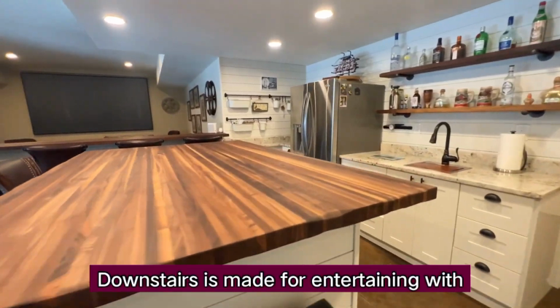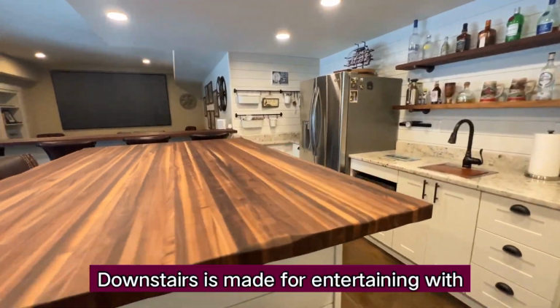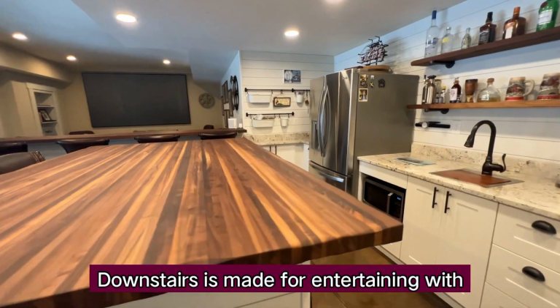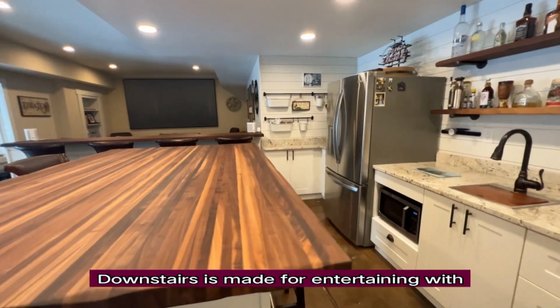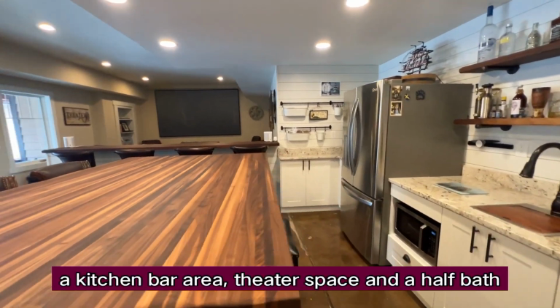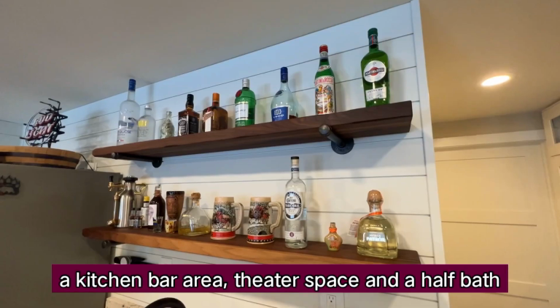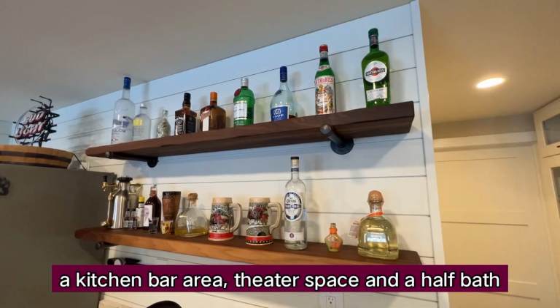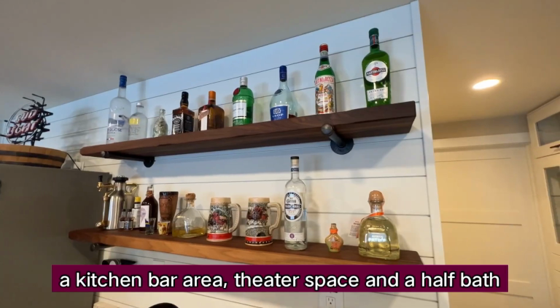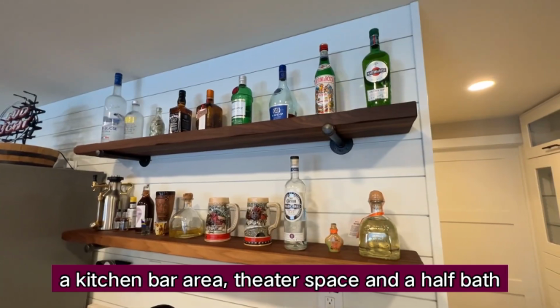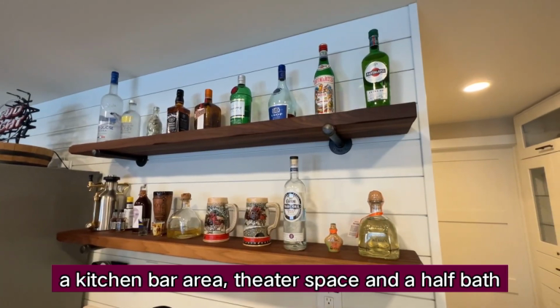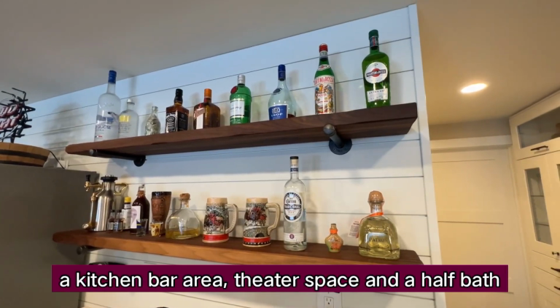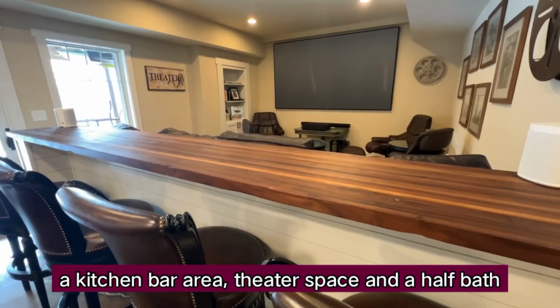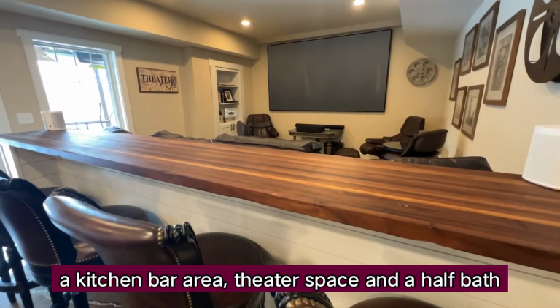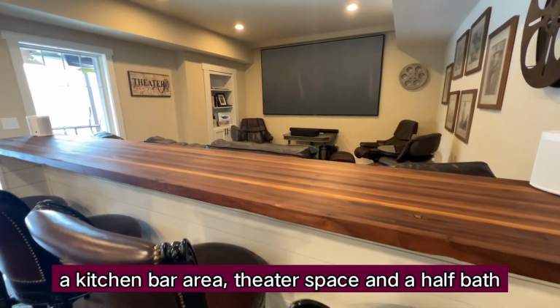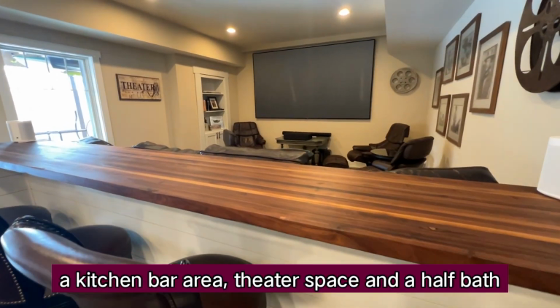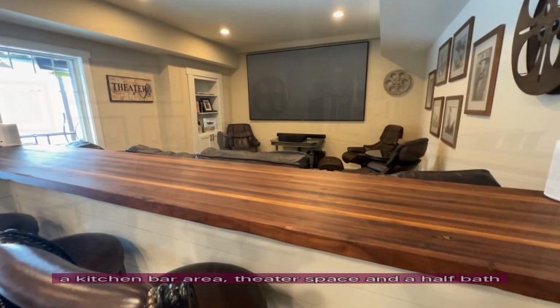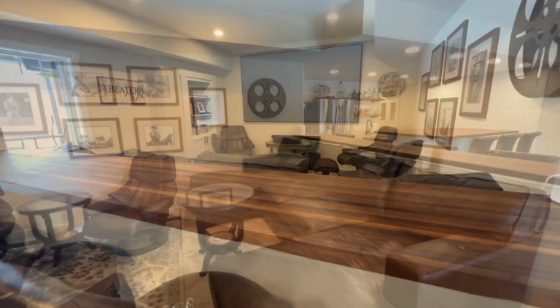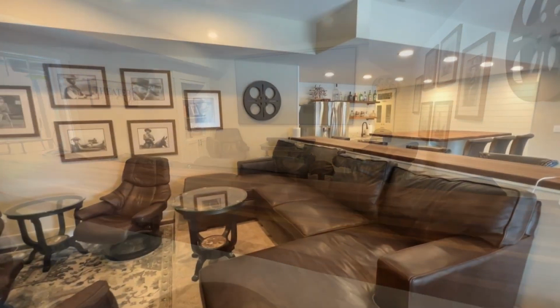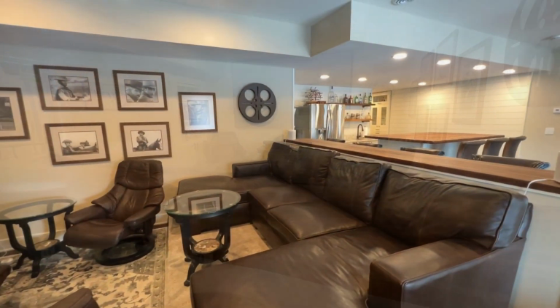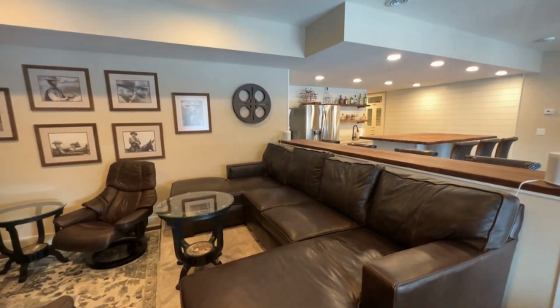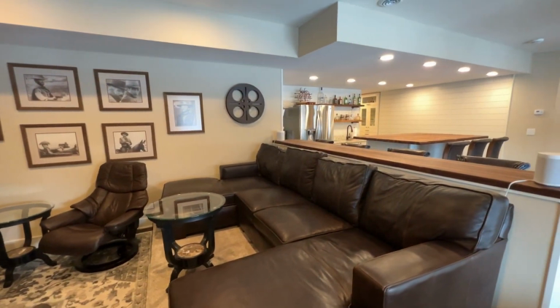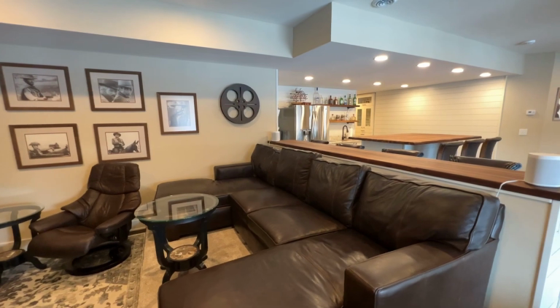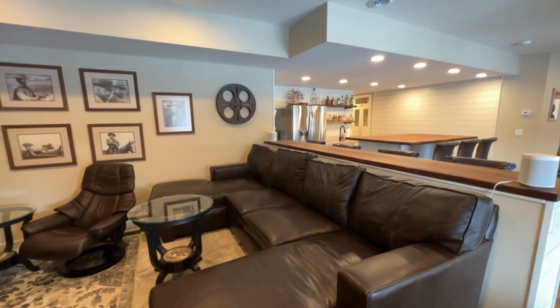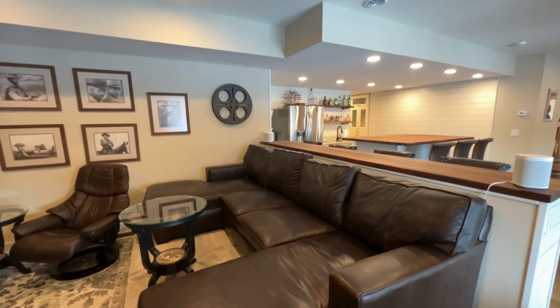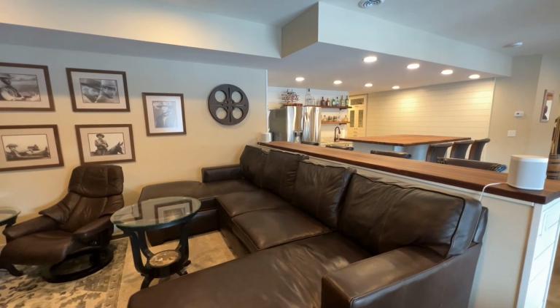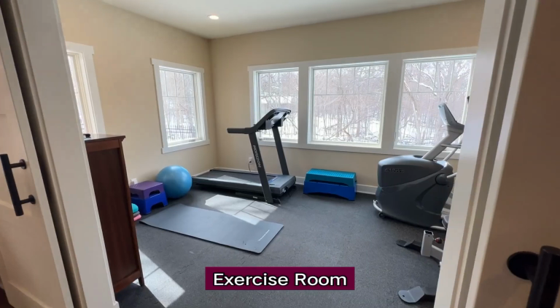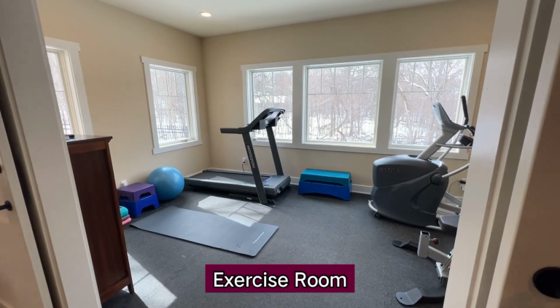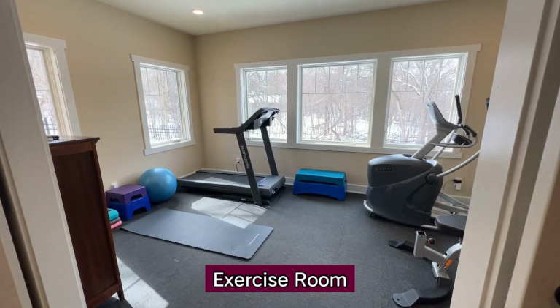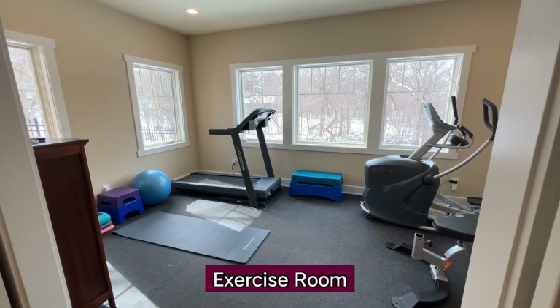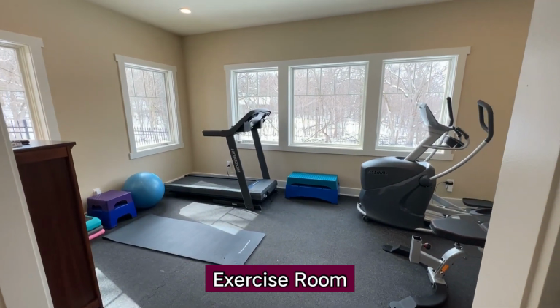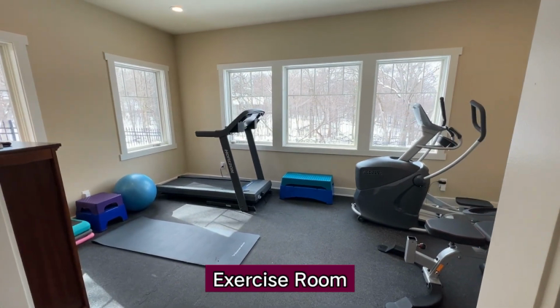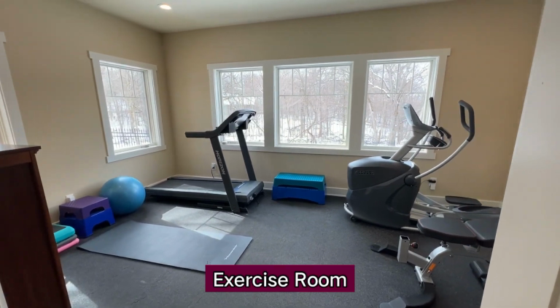Downstairs is made for entertaining with a kitchen, bar area, theater space, and a half-bath. Fenced yard with lots of privacy. A rare find.